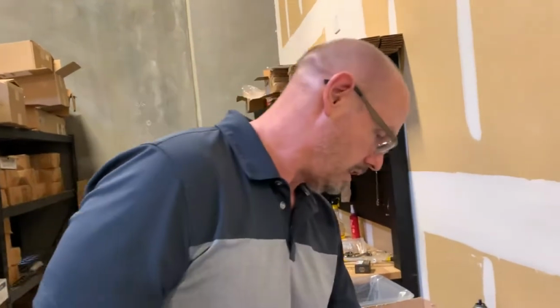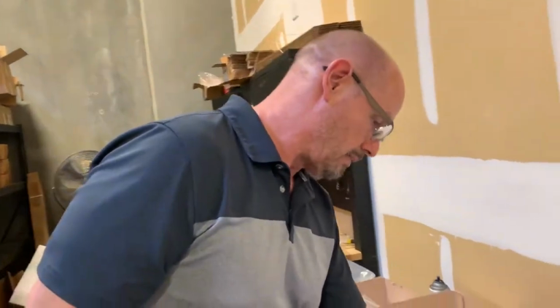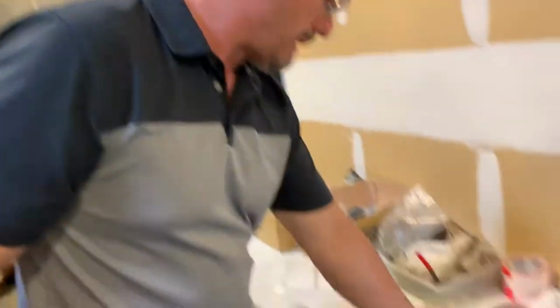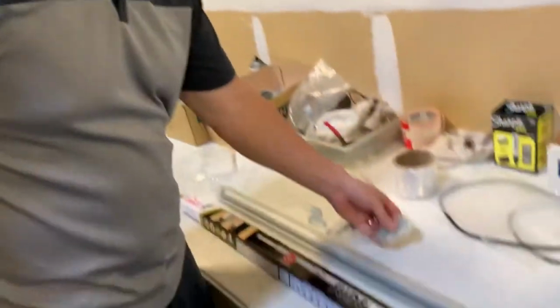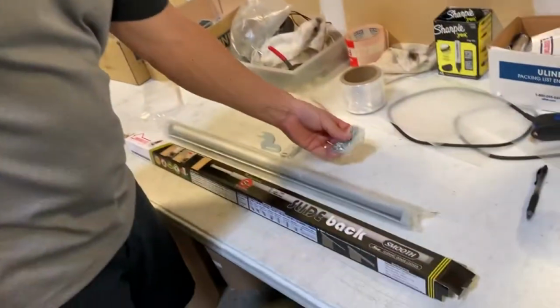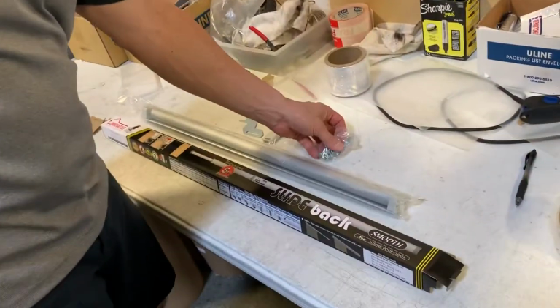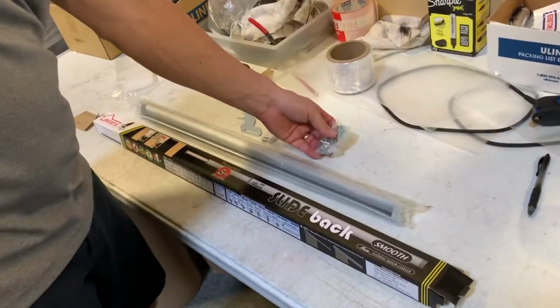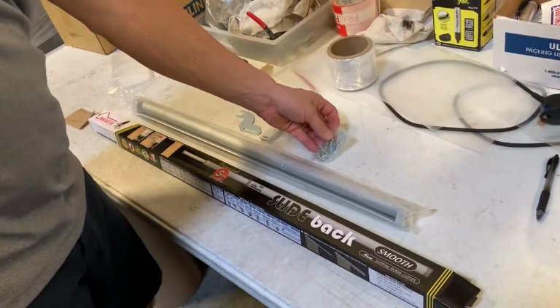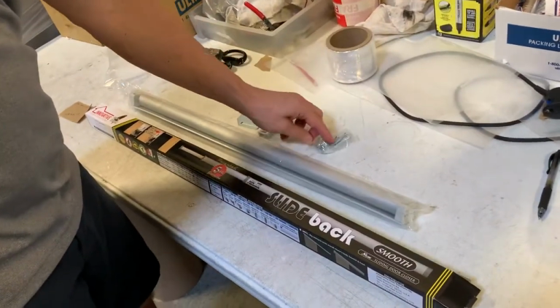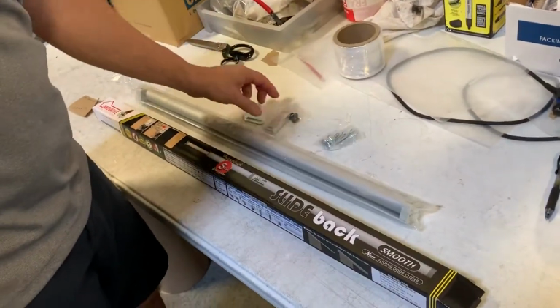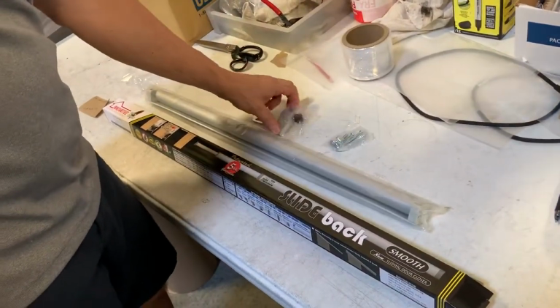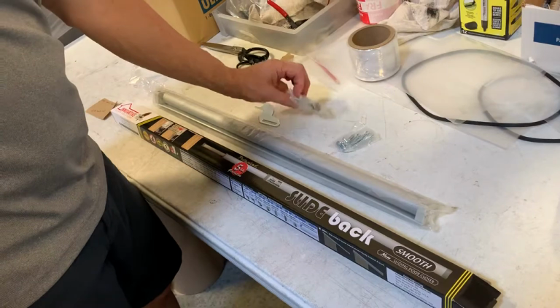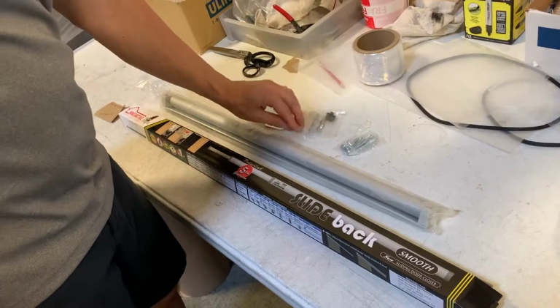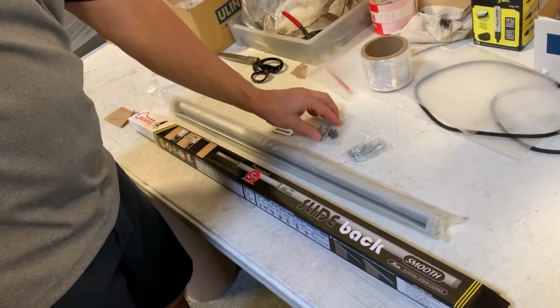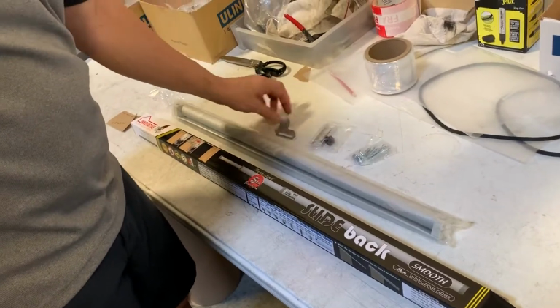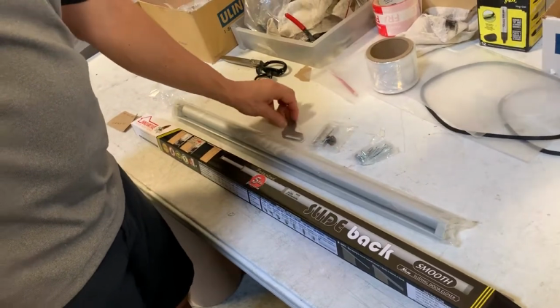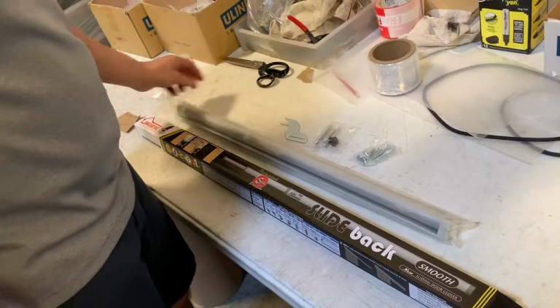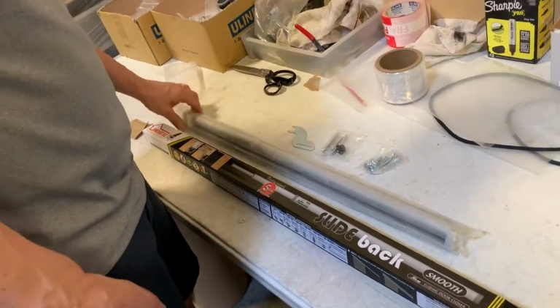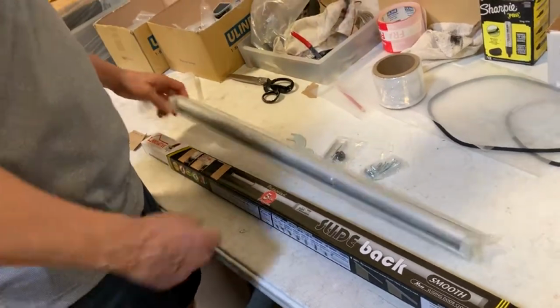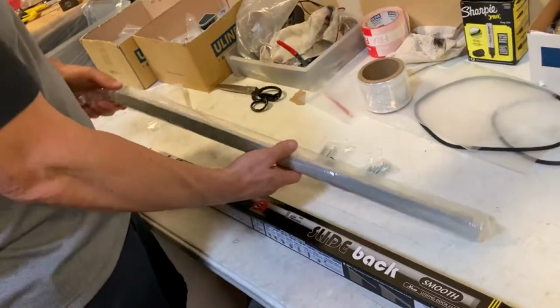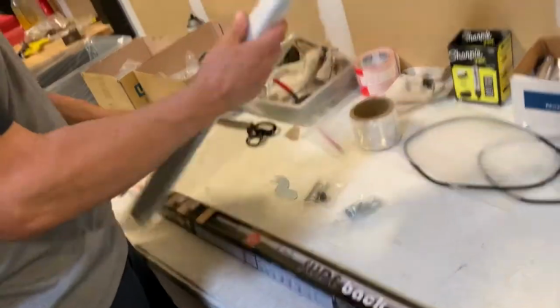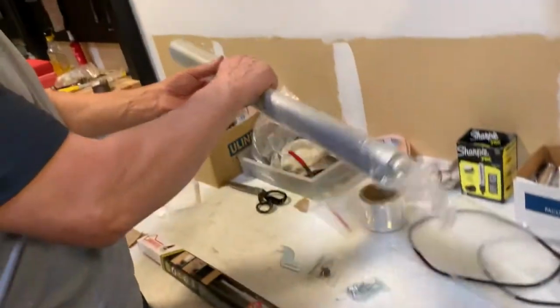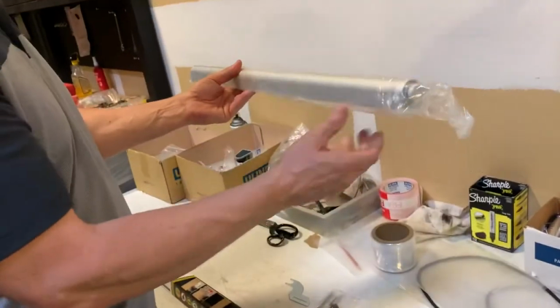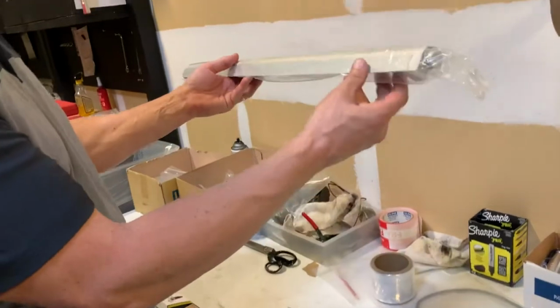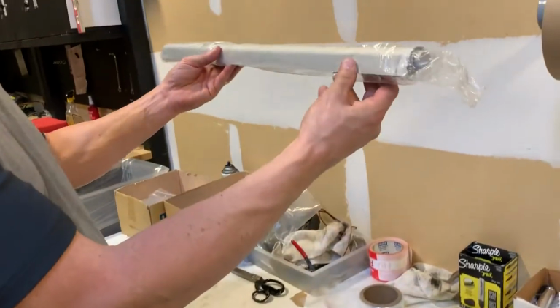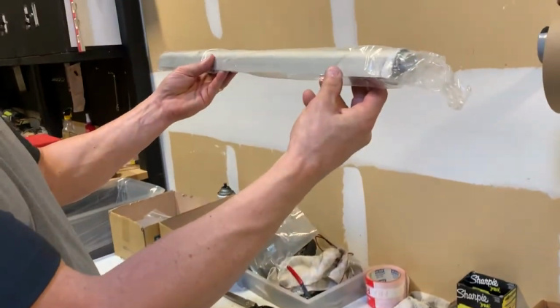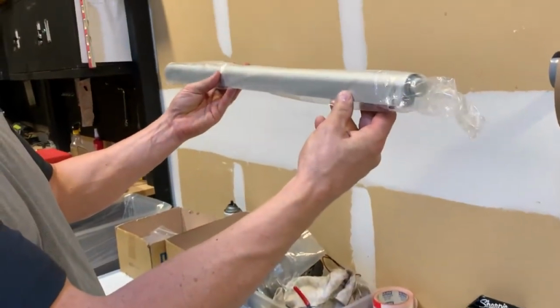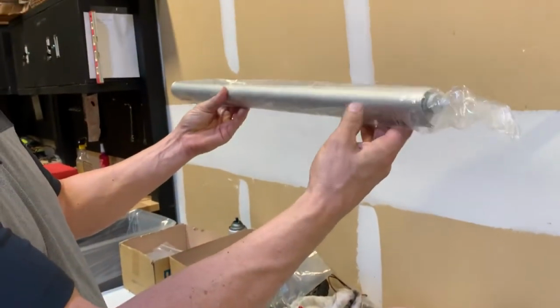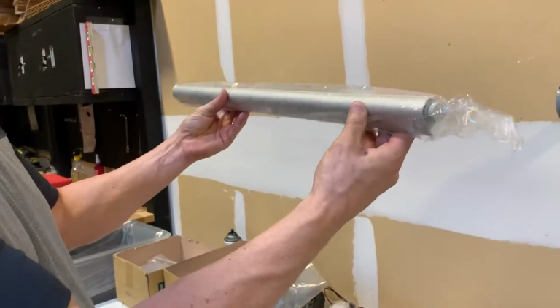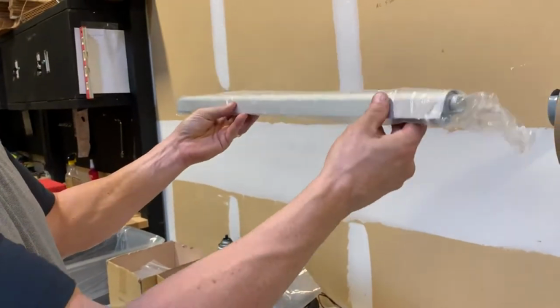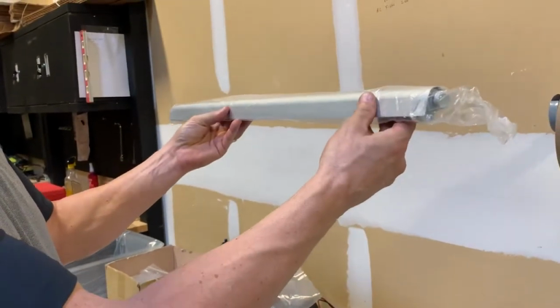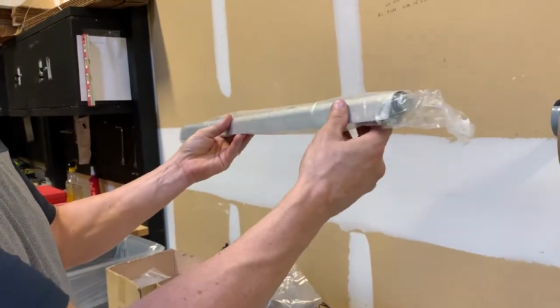It comes with the mounting screws and a wrench, and this bracket and this bracket, and it has this decorative cover that goes over it — that is about the only thing that you see.